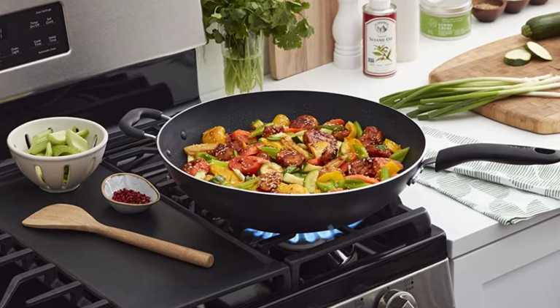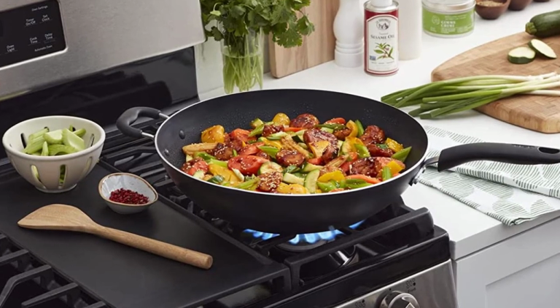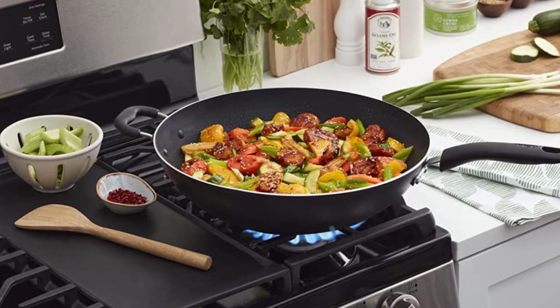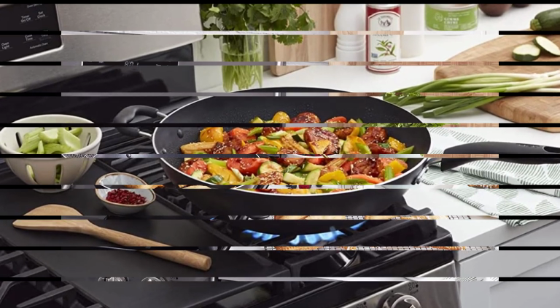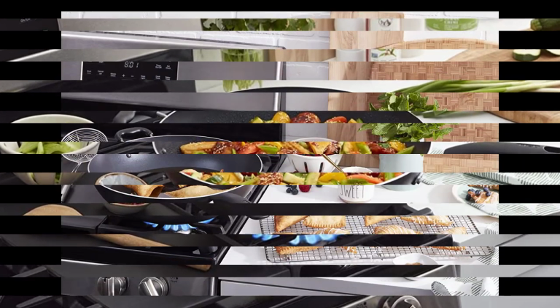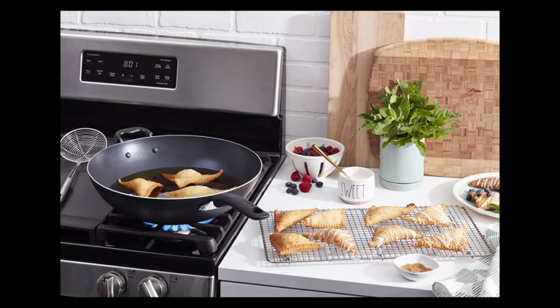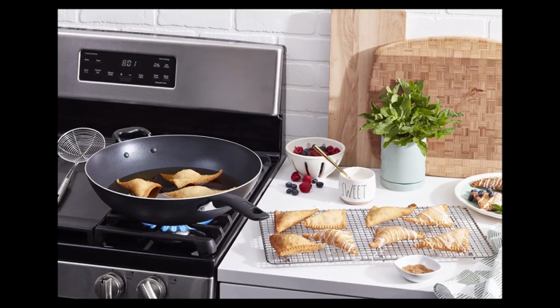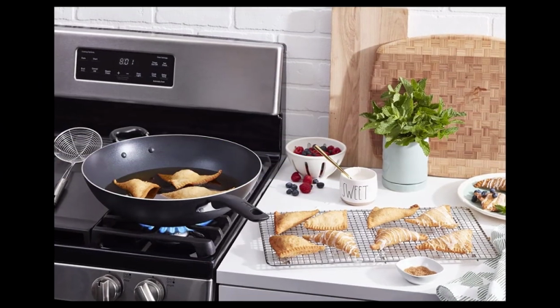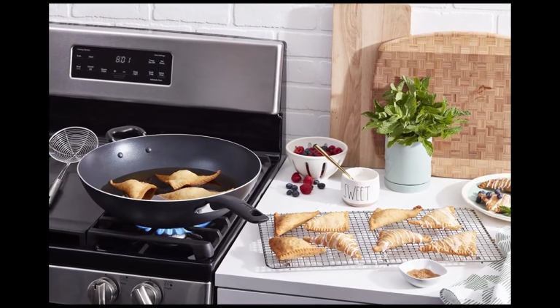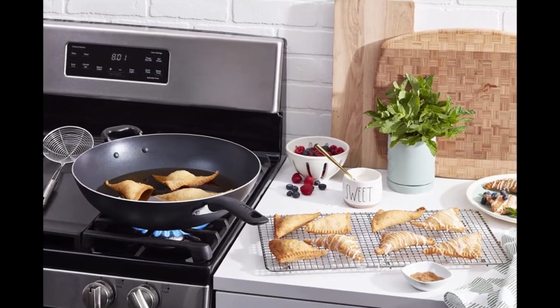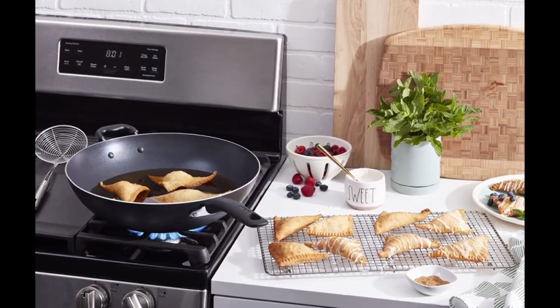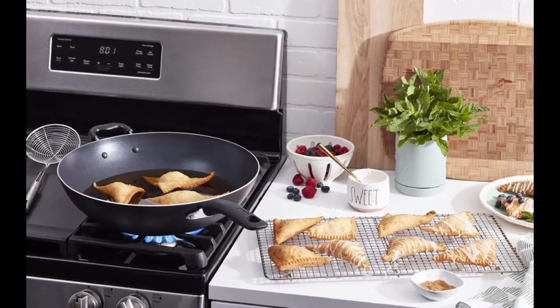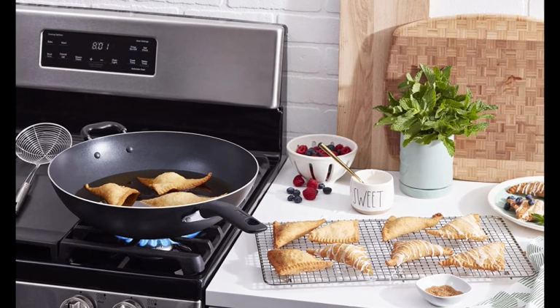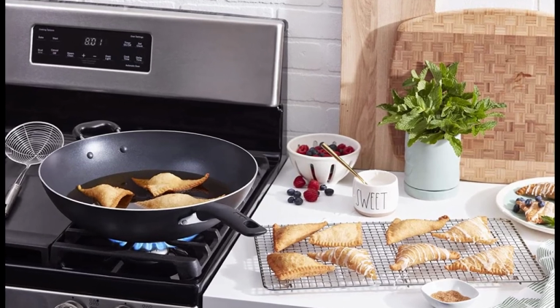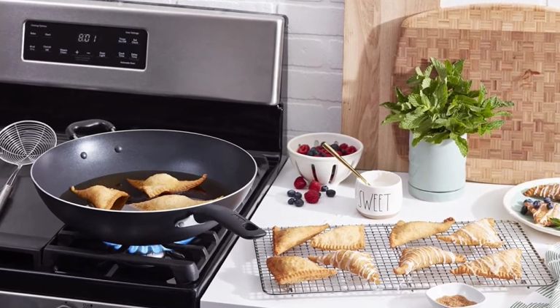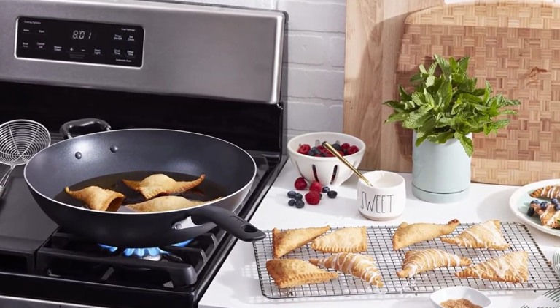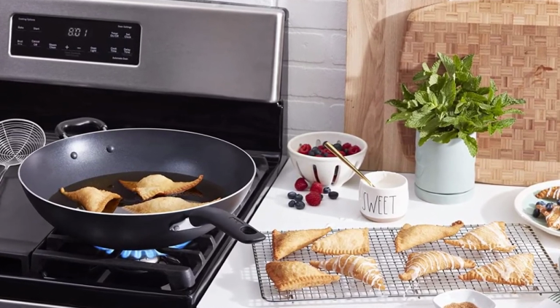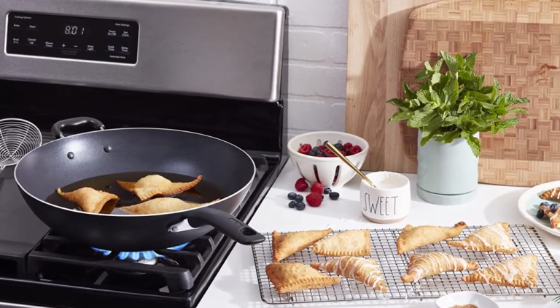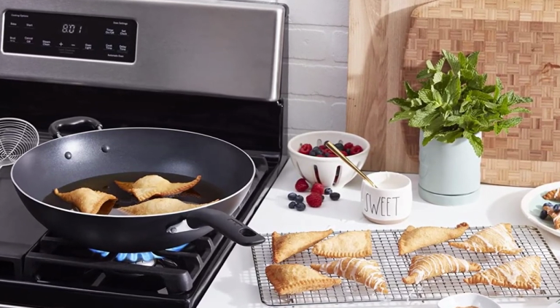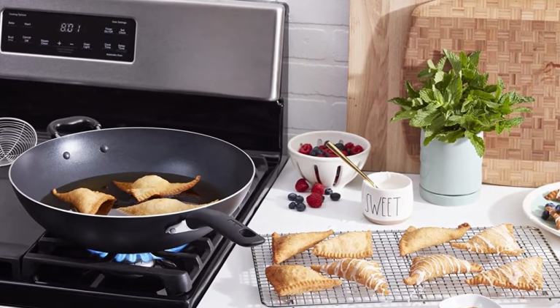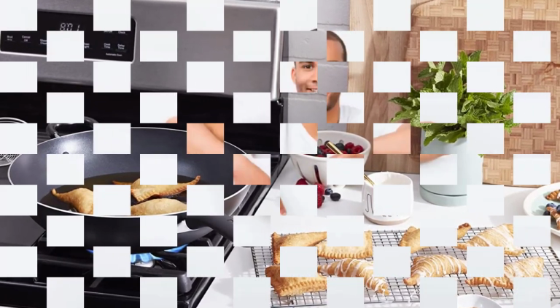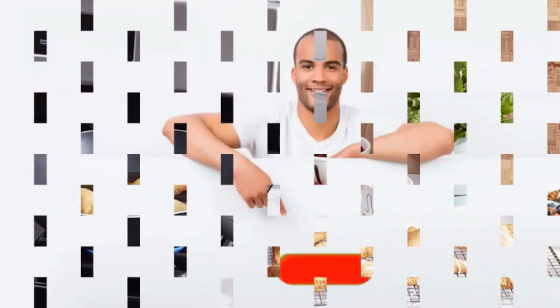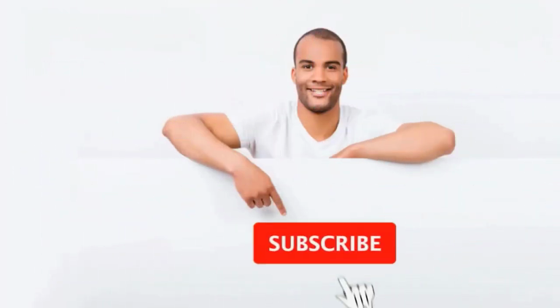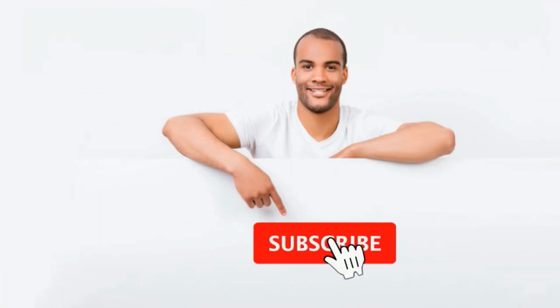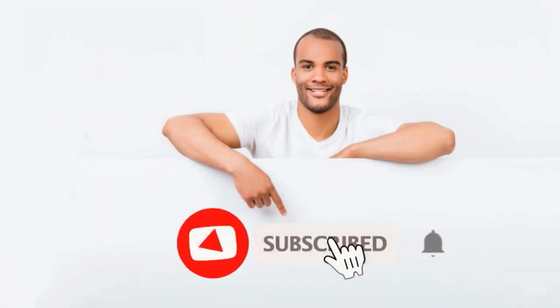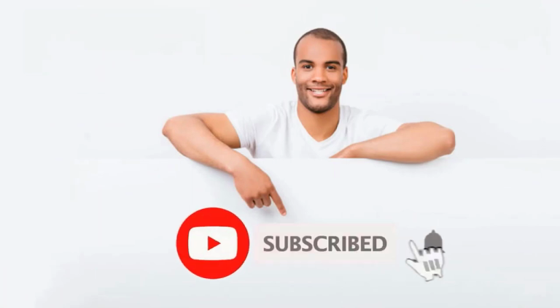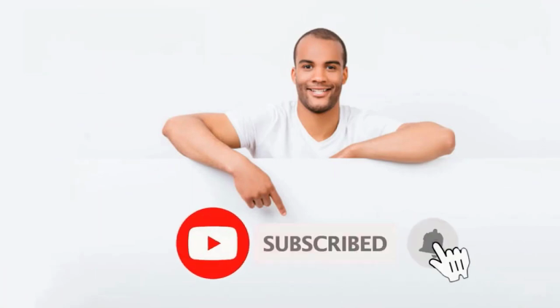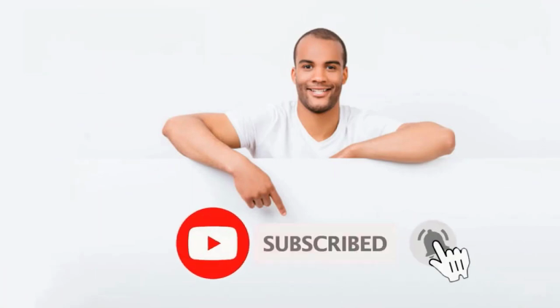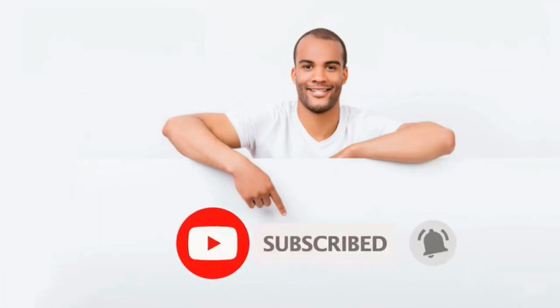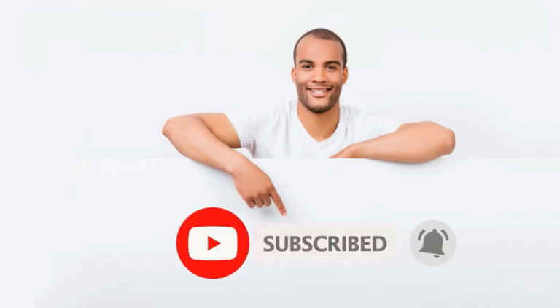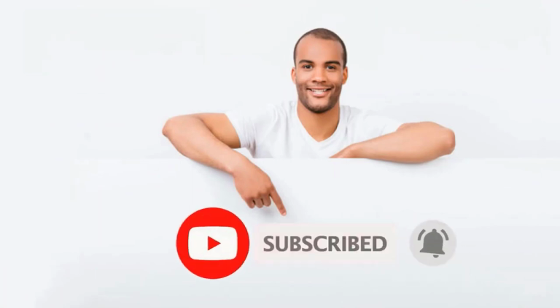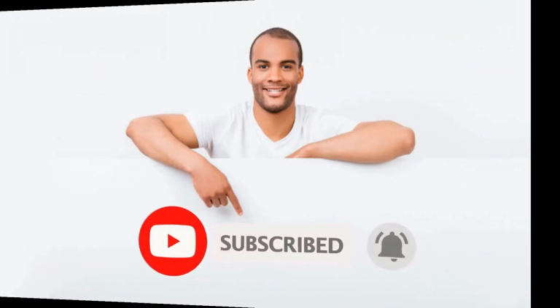We'll be assessing each wok based on its design, heat distribution, ease of use, and overall performance. By the end of this video, you'll have all the information you need to choose the best wok for your glass top stove and kick your Asian cooking to the next level.